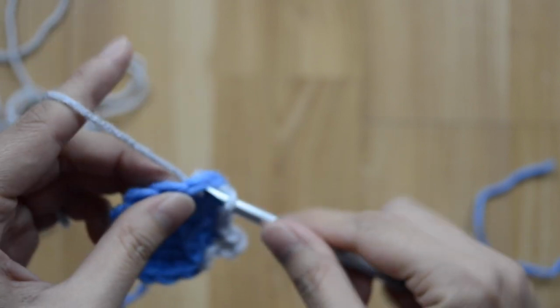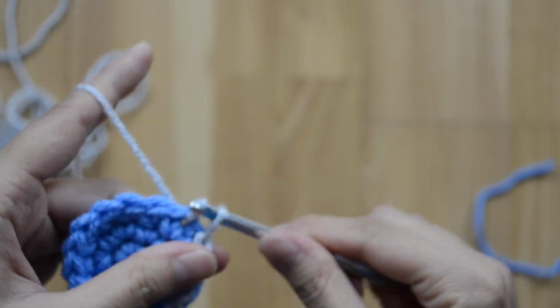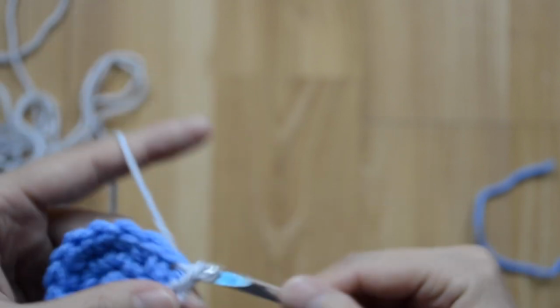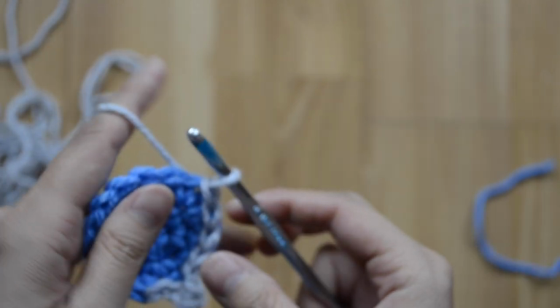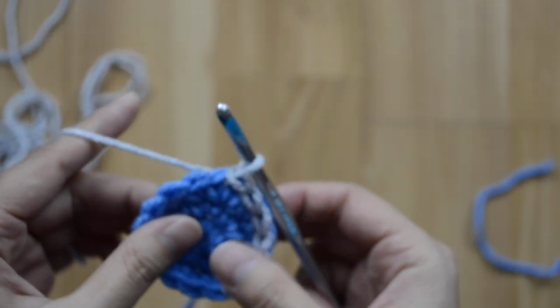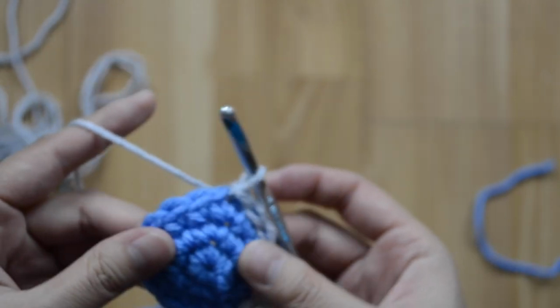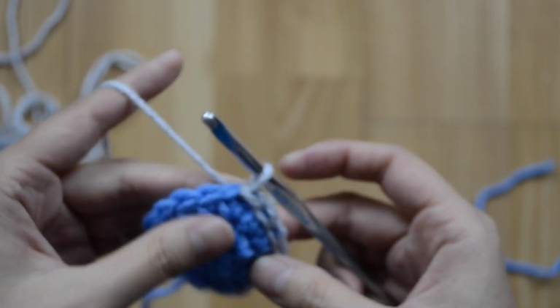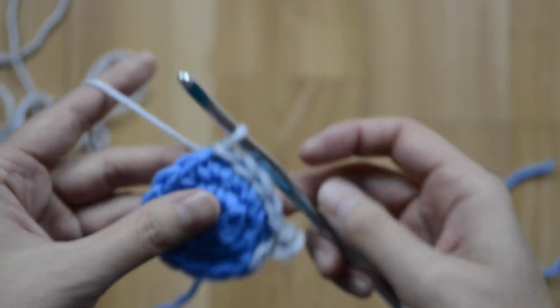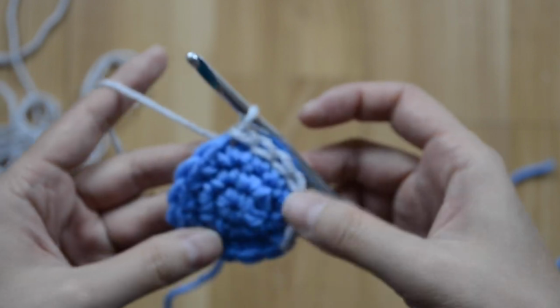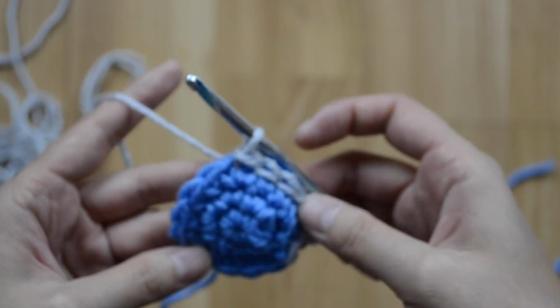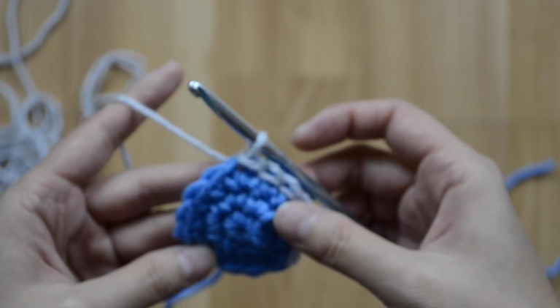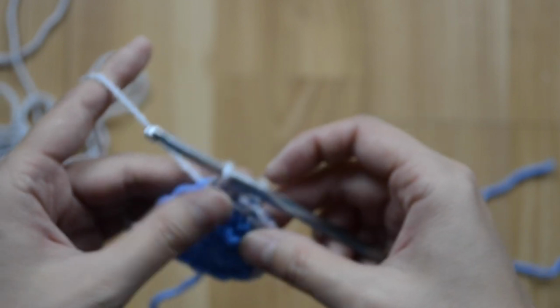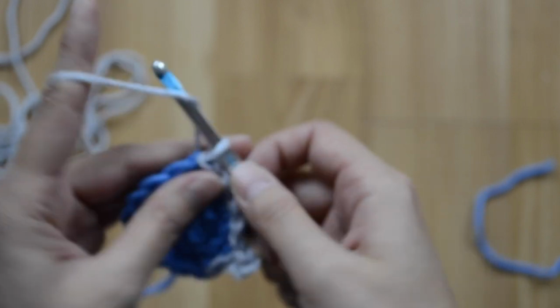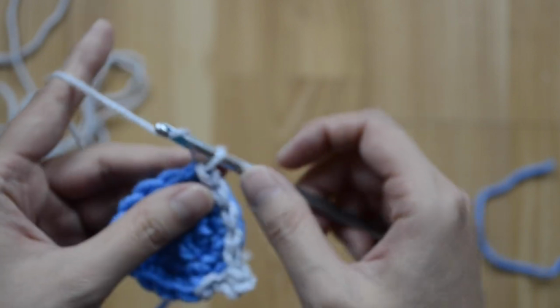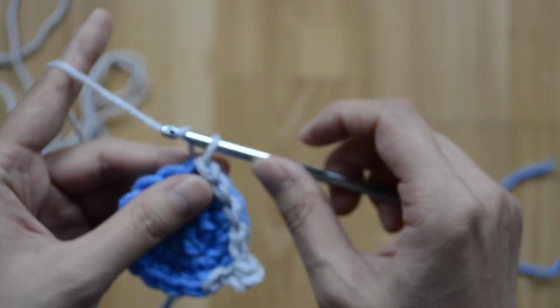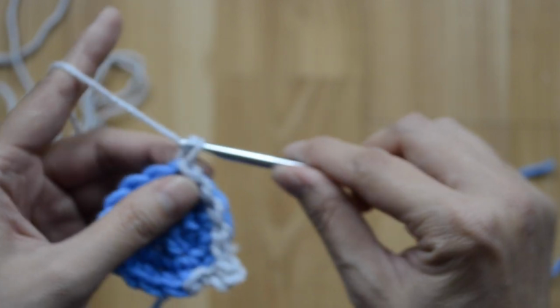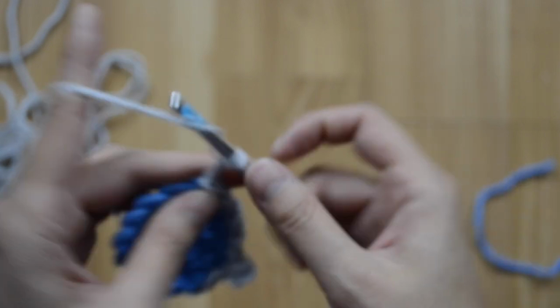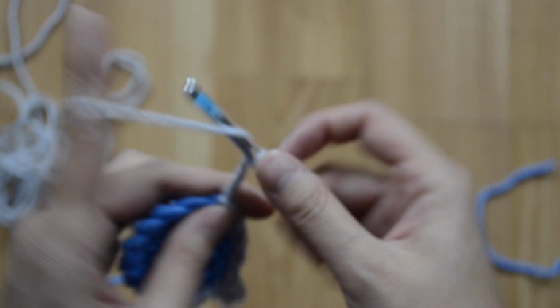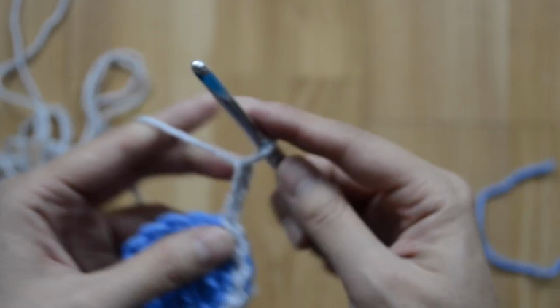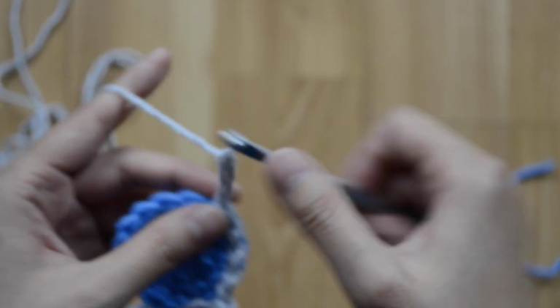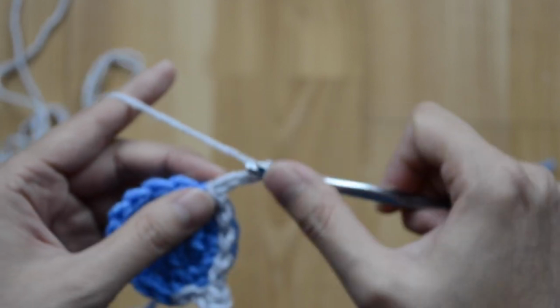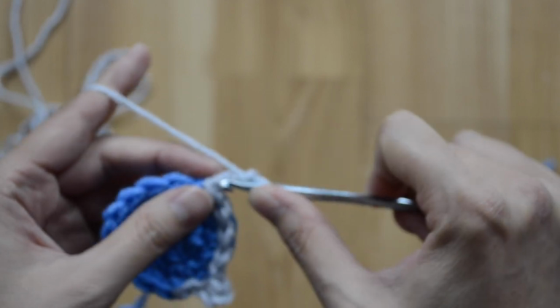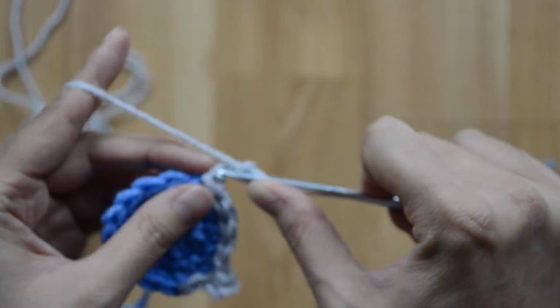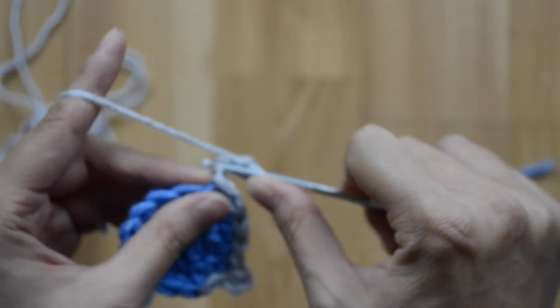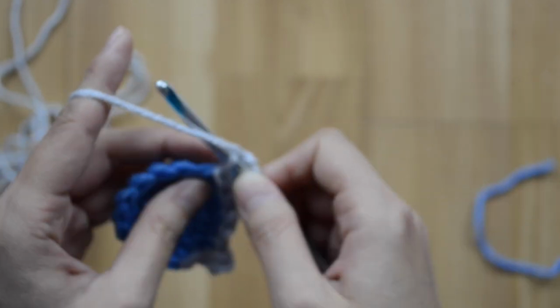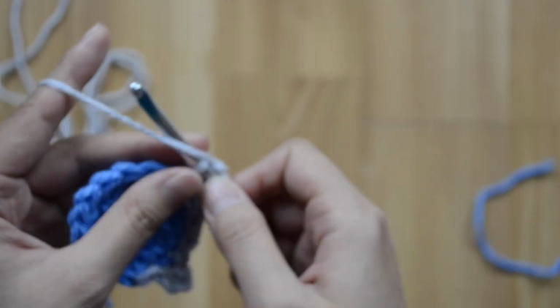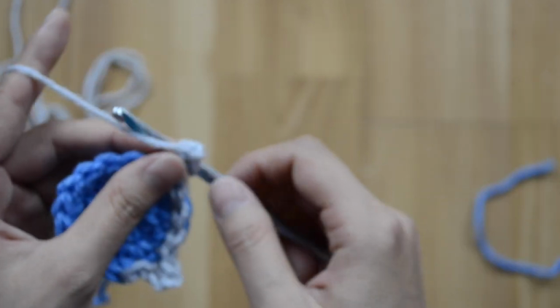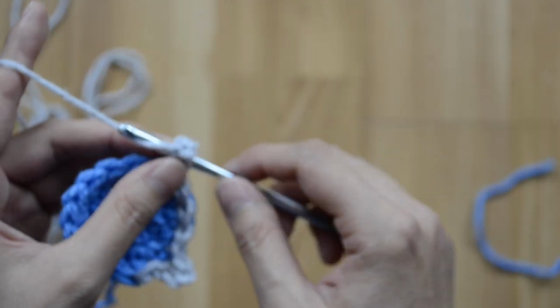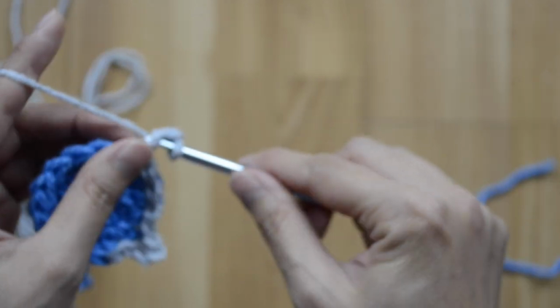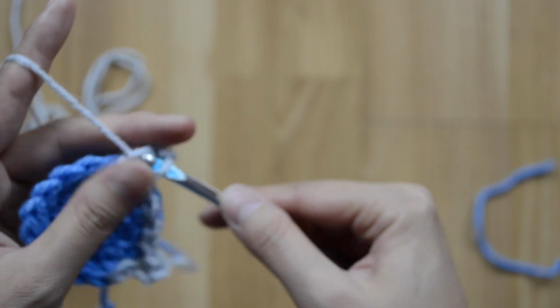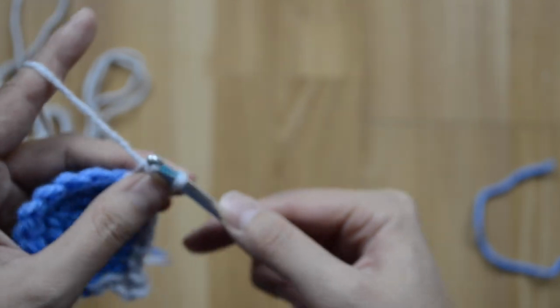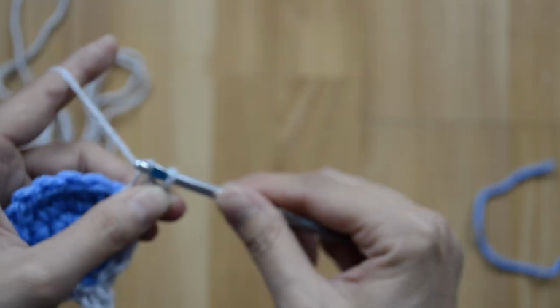Repeat it again: chain three, and slip stitch into the first chain here to make another picot.